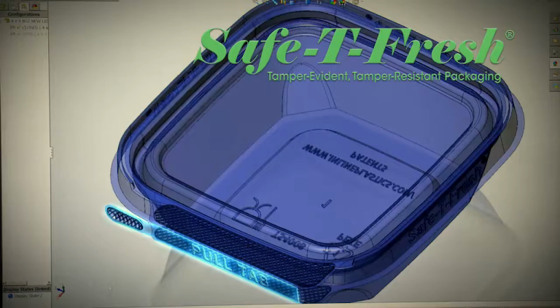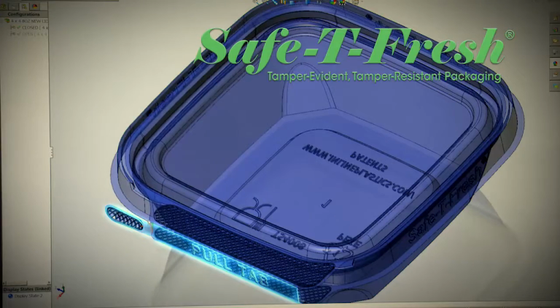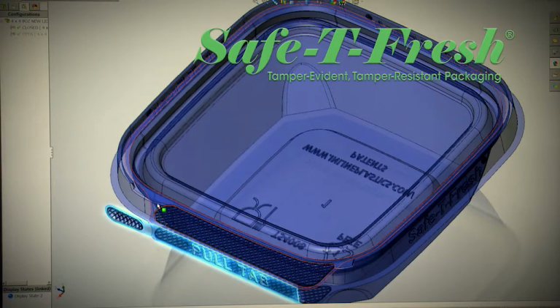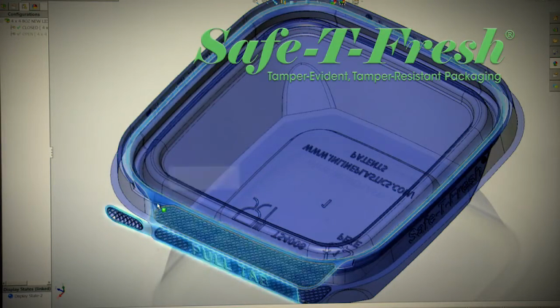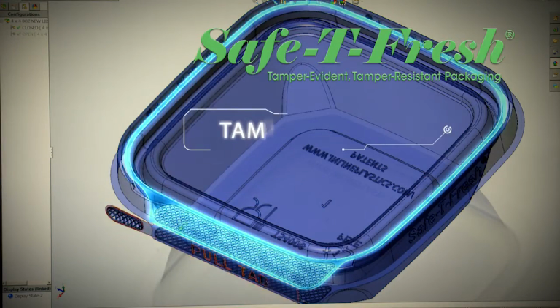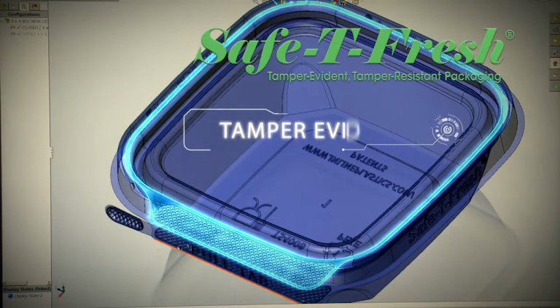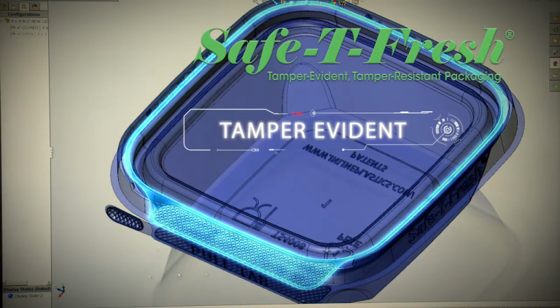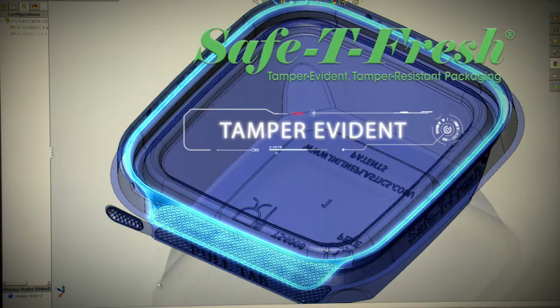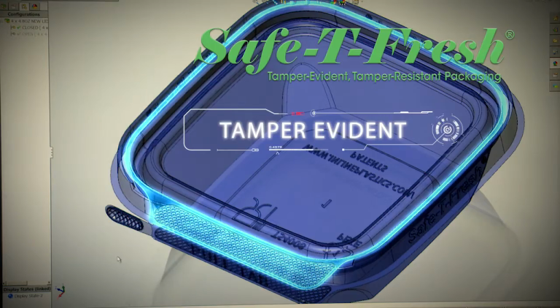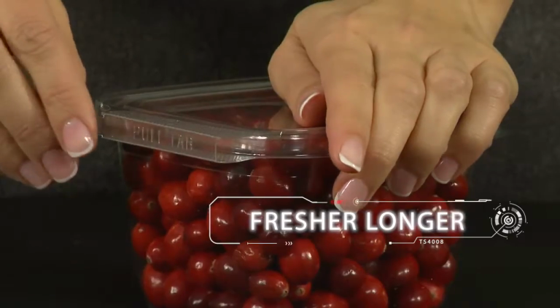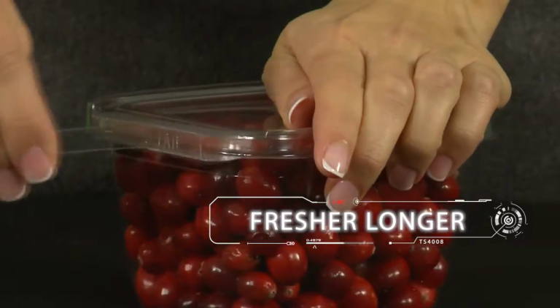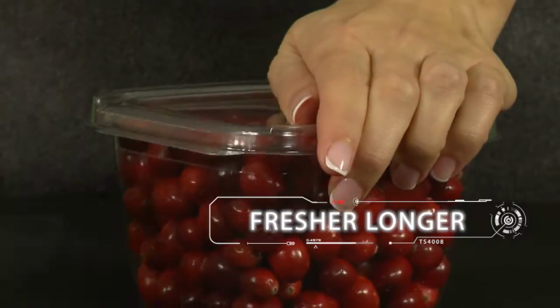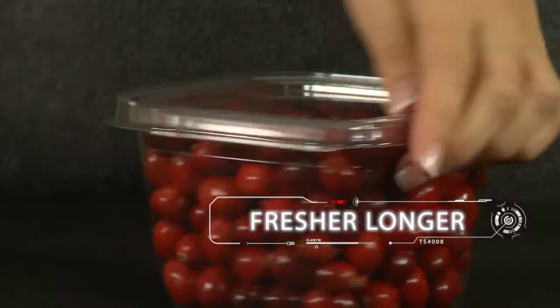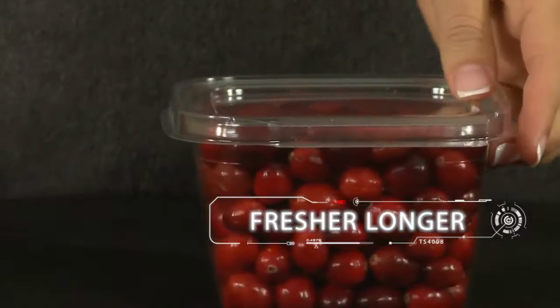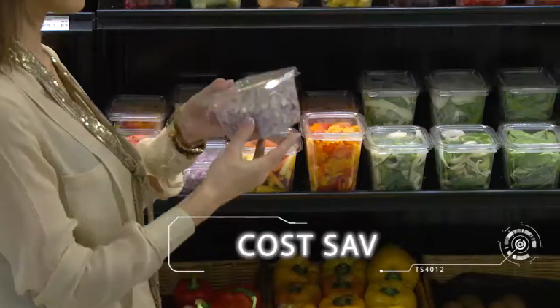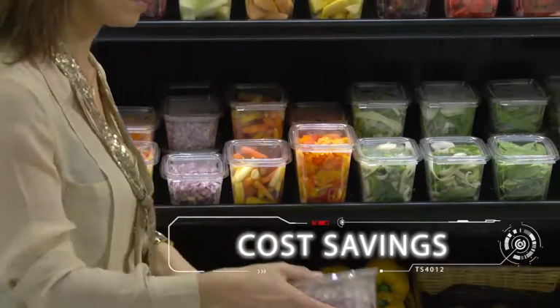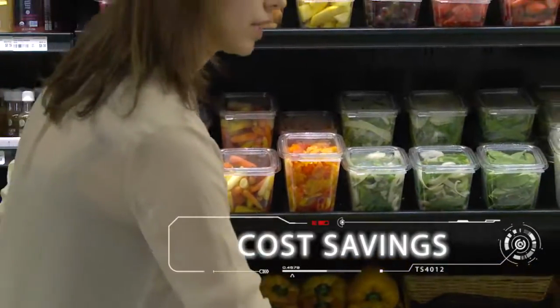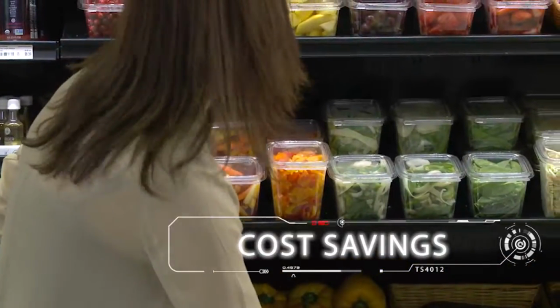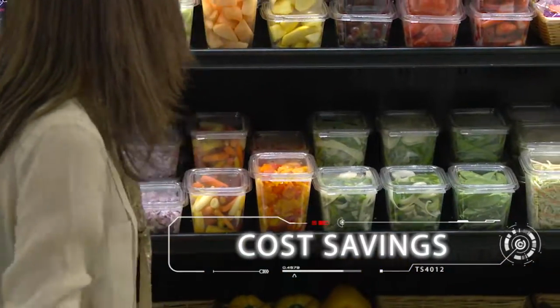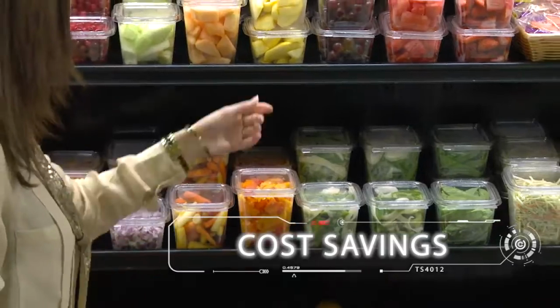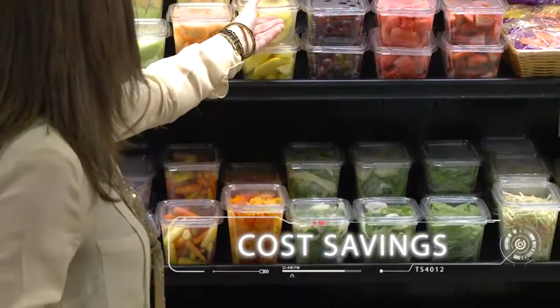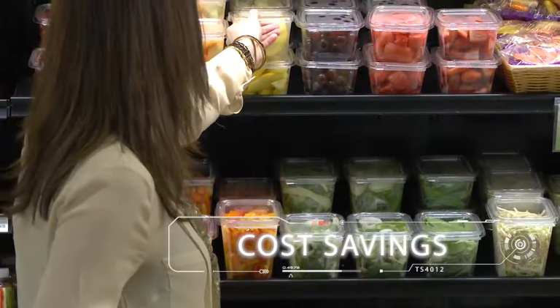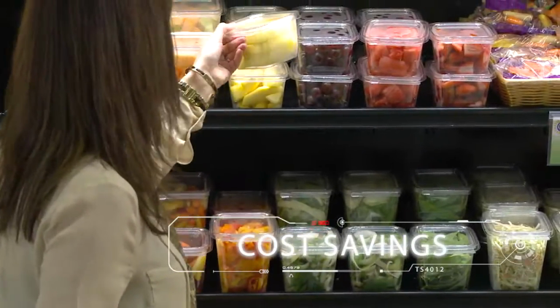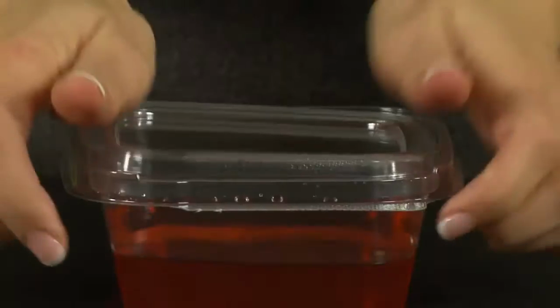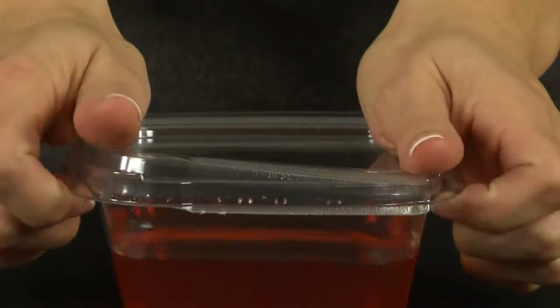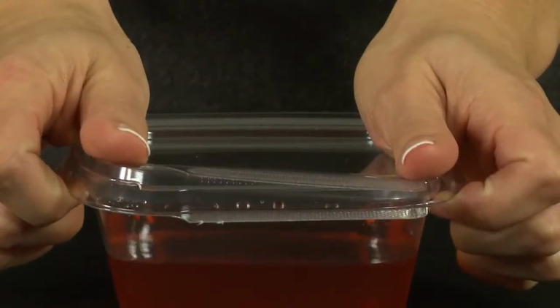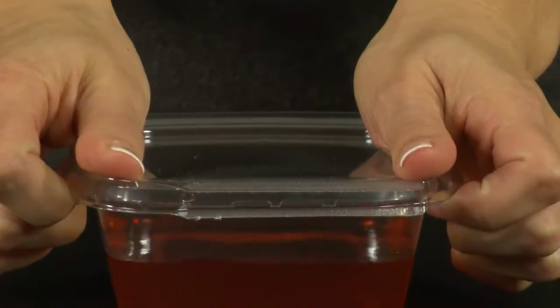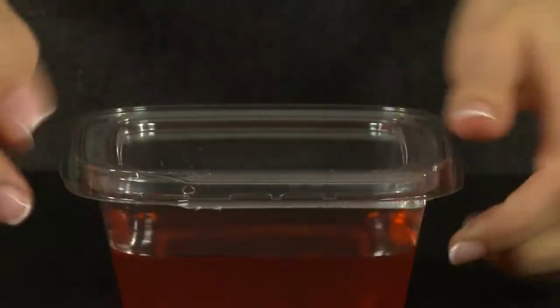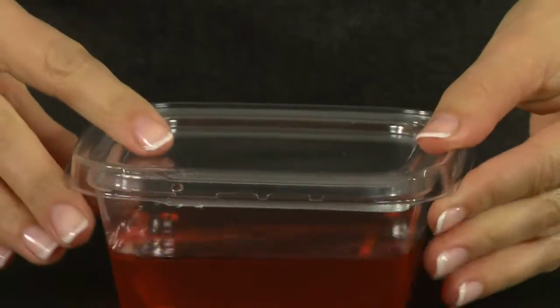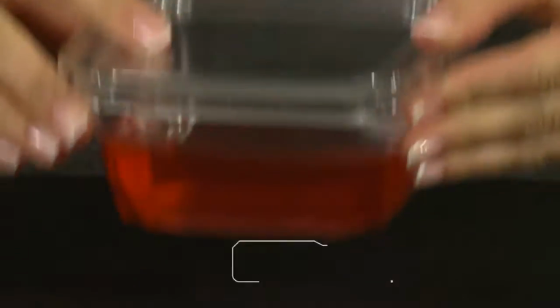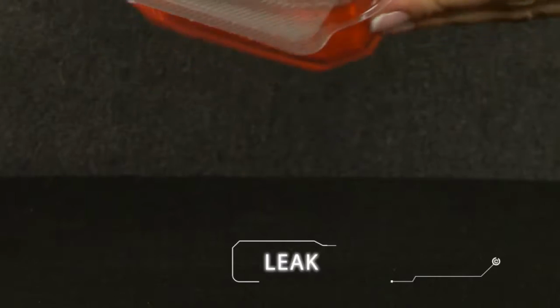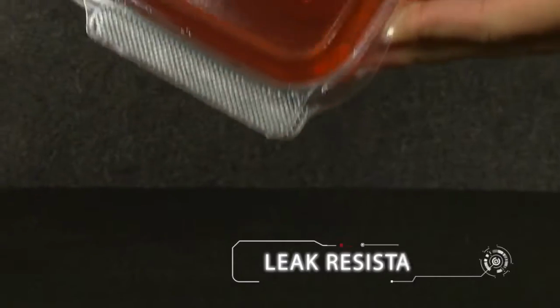Our patented Safety Fresh tamper-evident clamshell design keeps food fresher and longer, while delivering cost savings to you and your customers. With a snap of the lid, the container becomes sealed and leak-resistant.